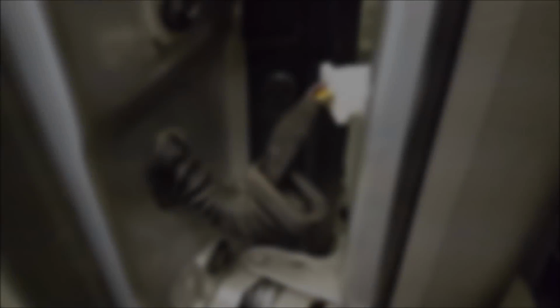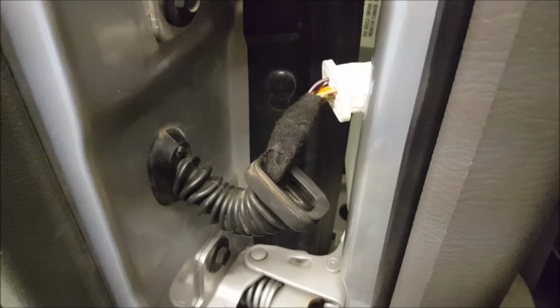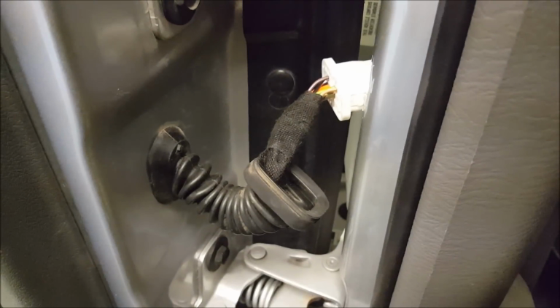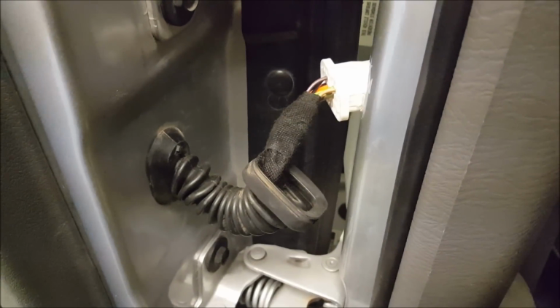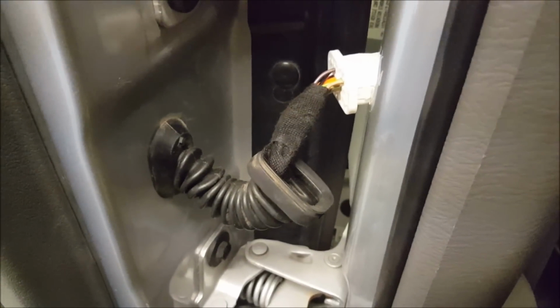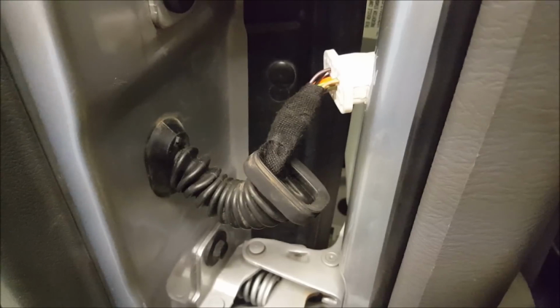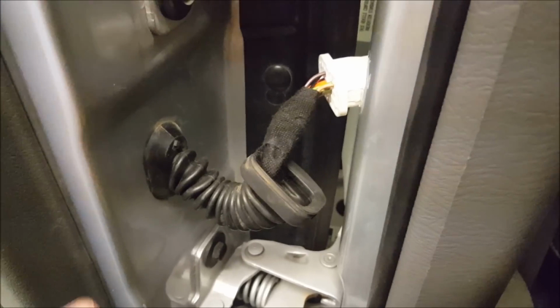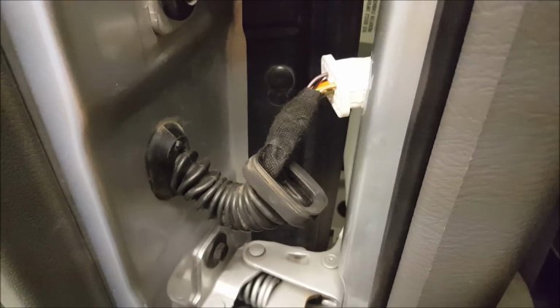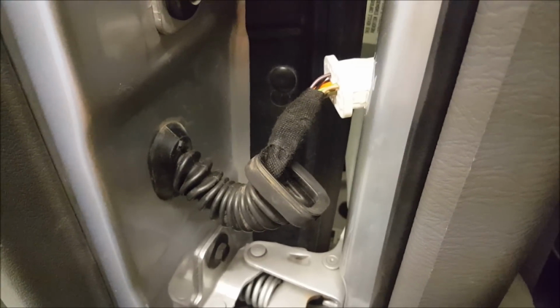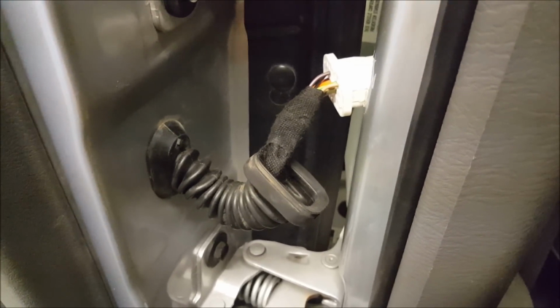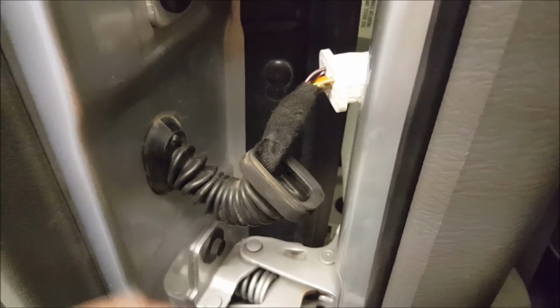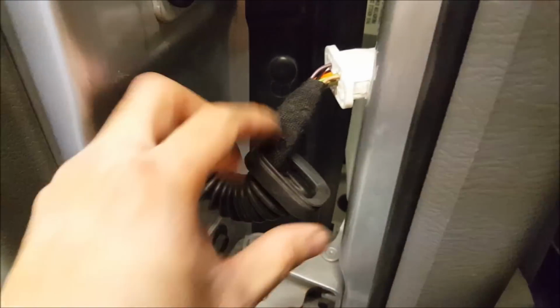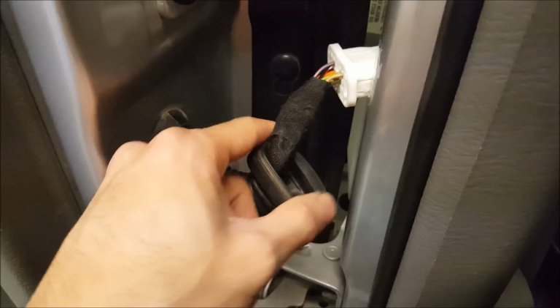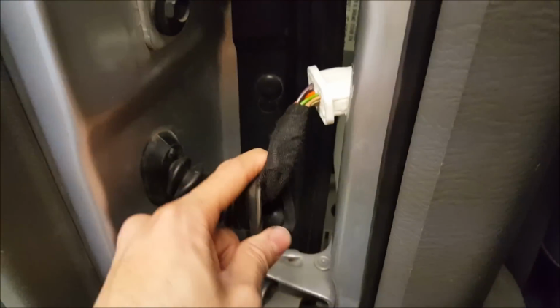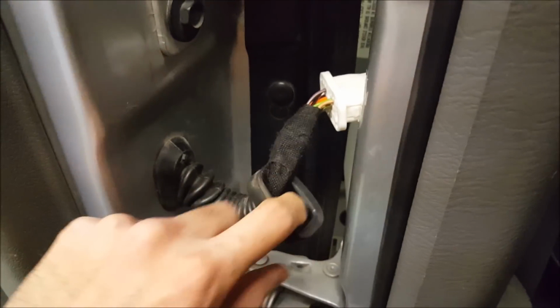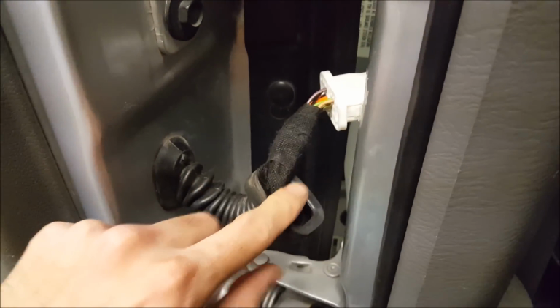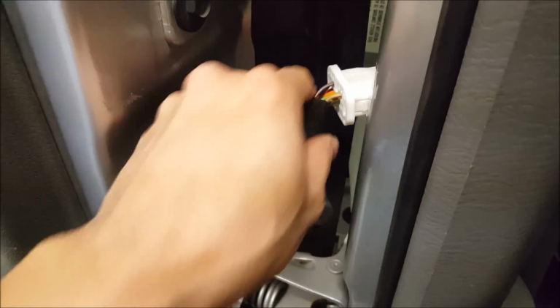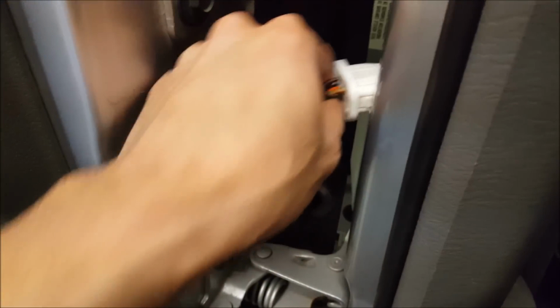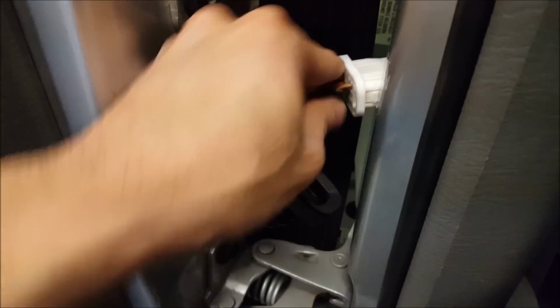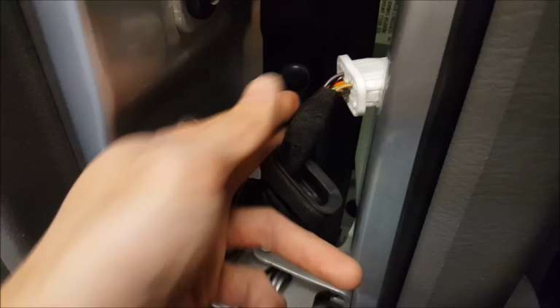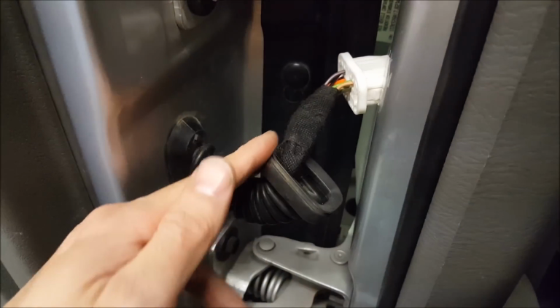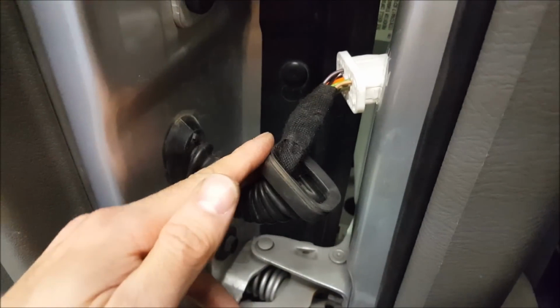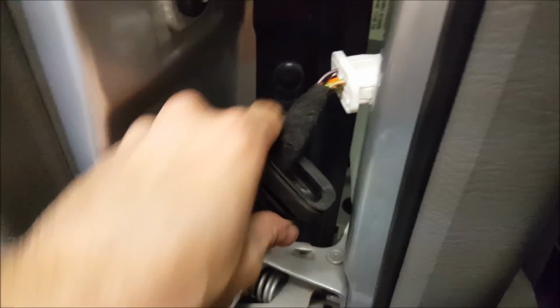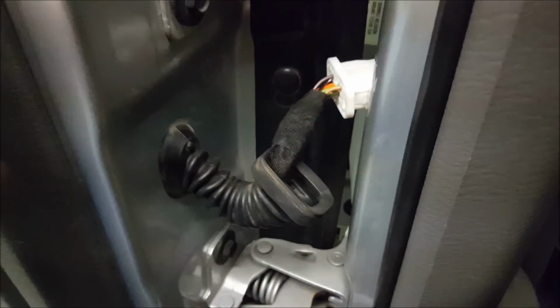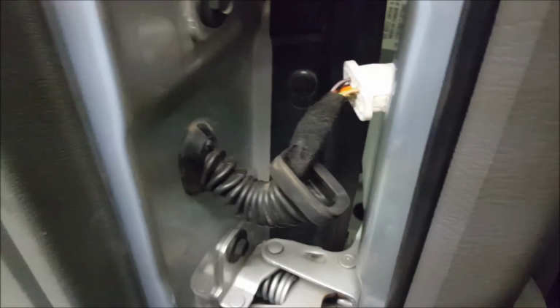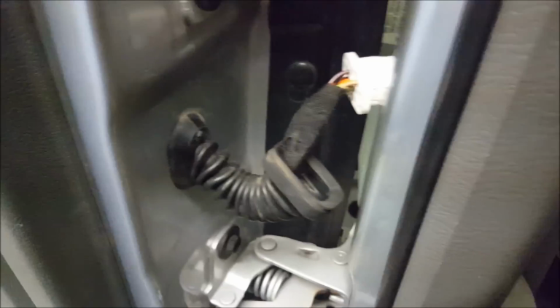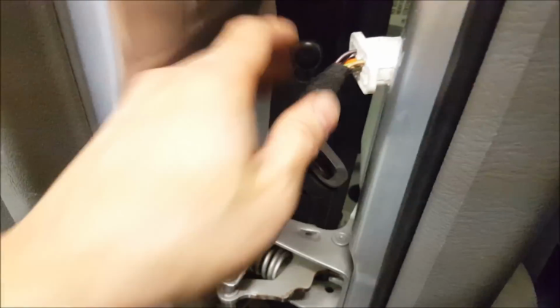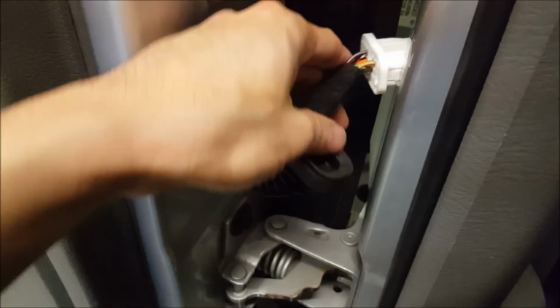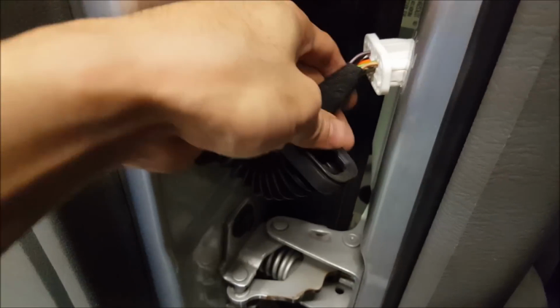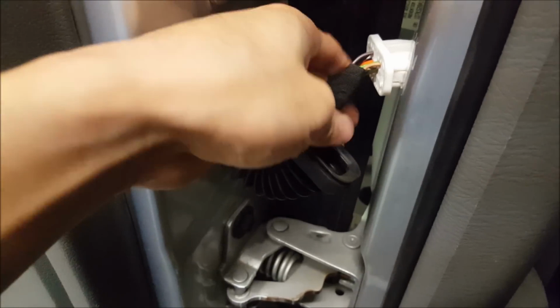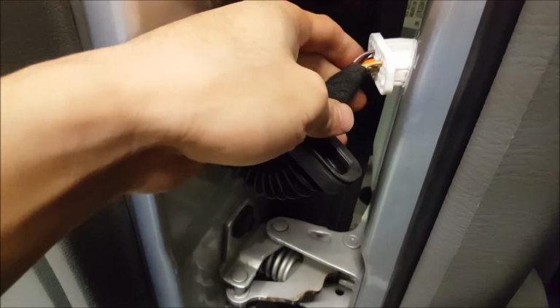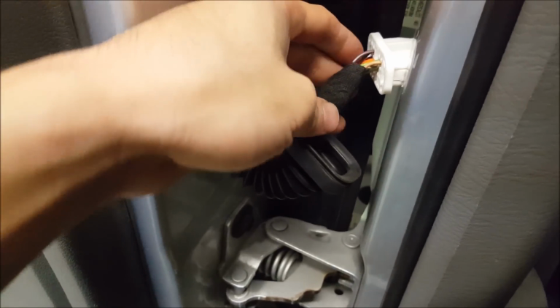My repair is all done and I want to show it before I bind it up. I've extended it a bit here to give it more length, and now it's more even so that when the door fully extends we're not going to pull on the wires like it was before.